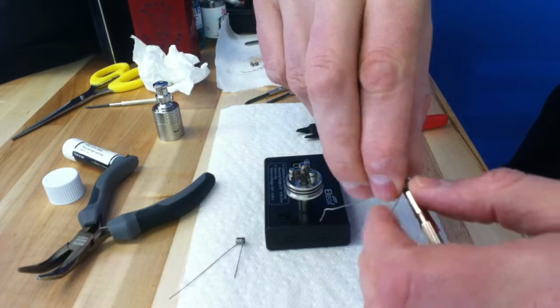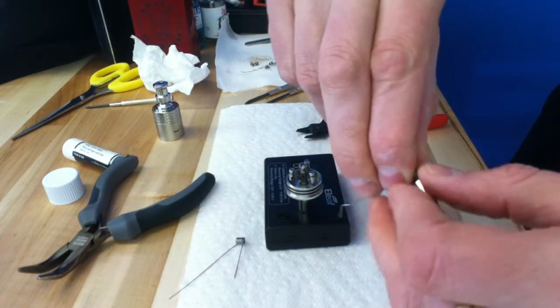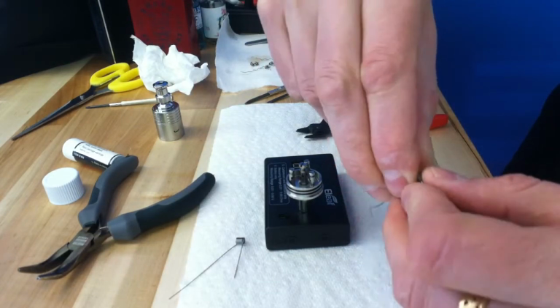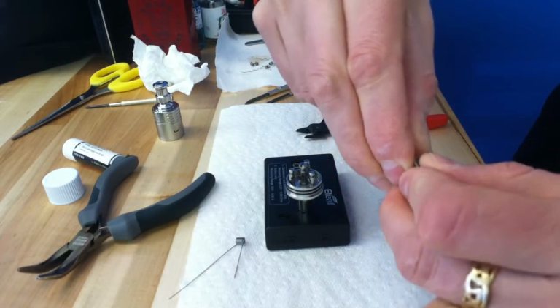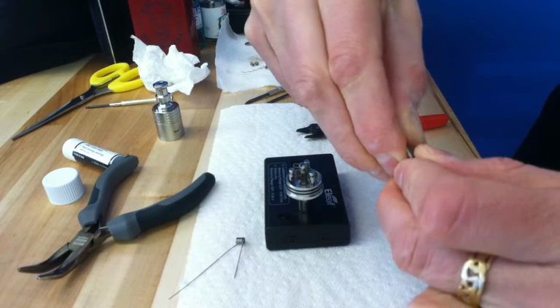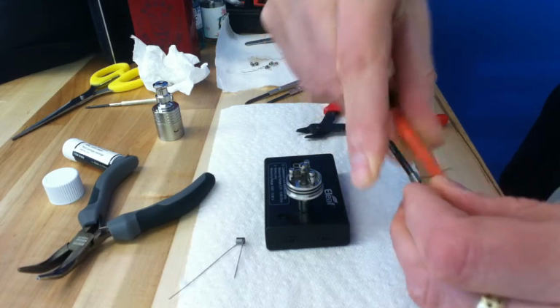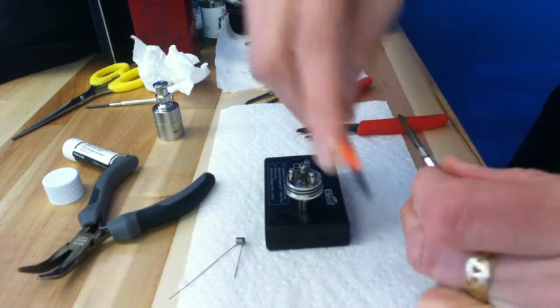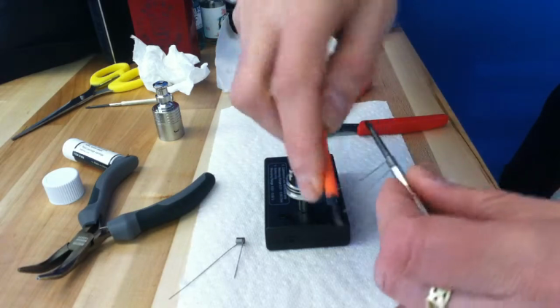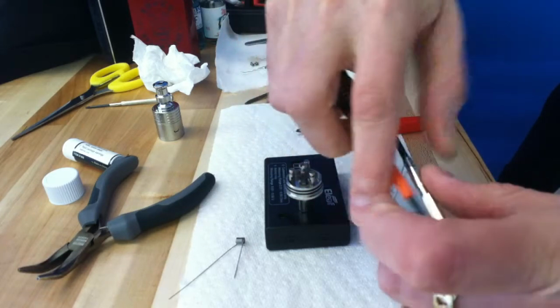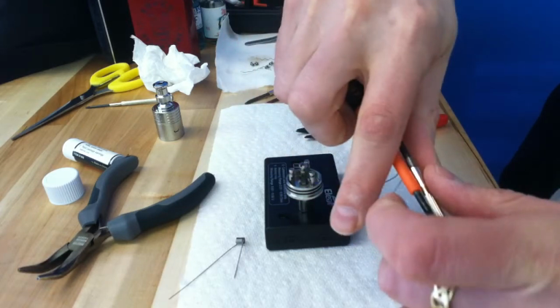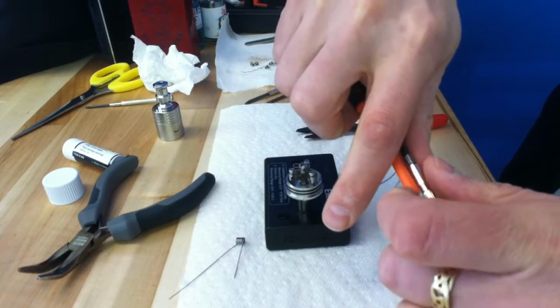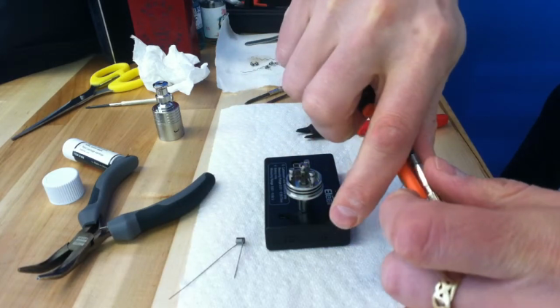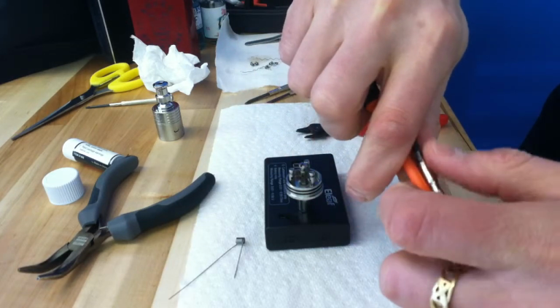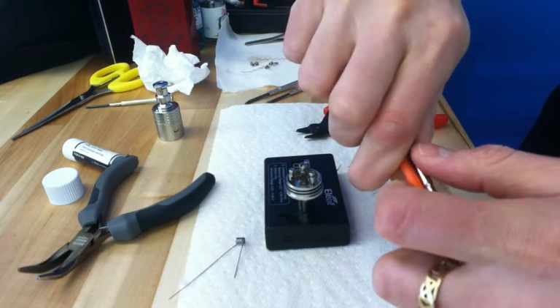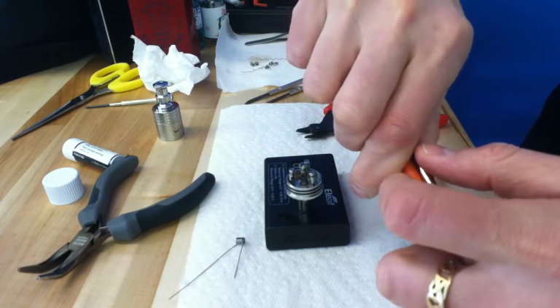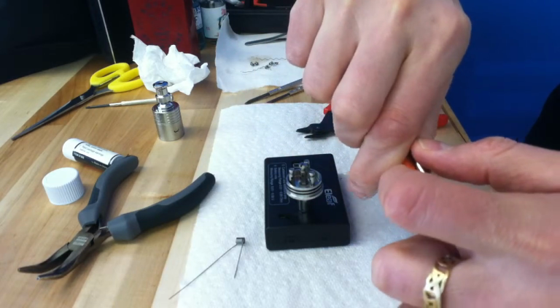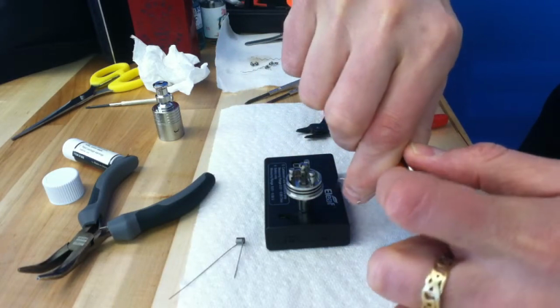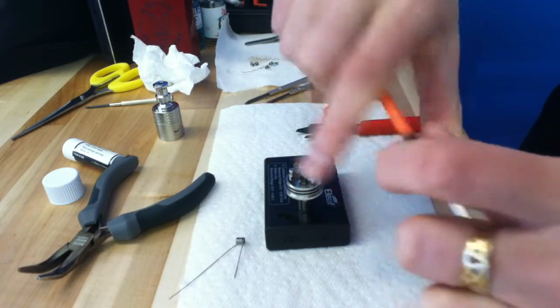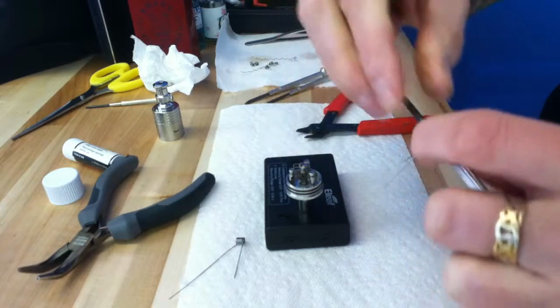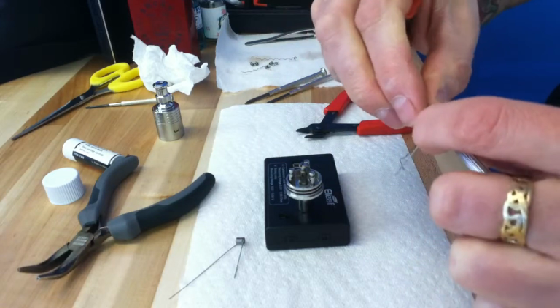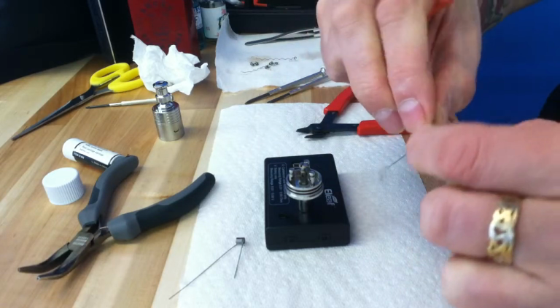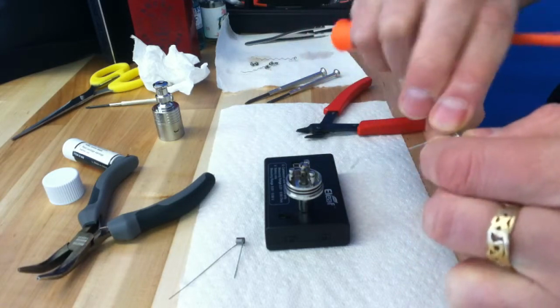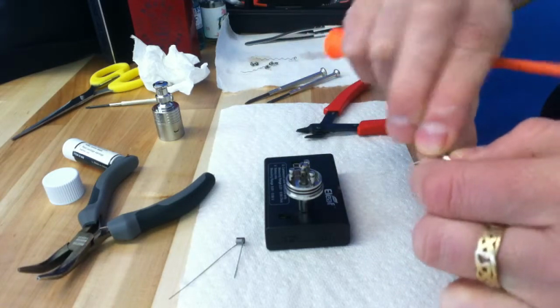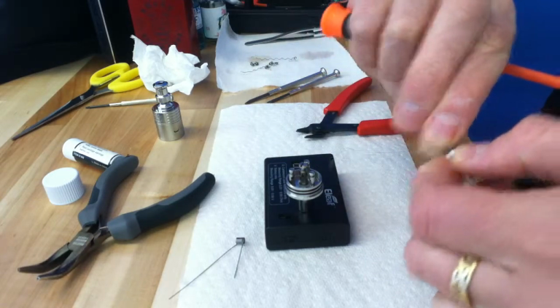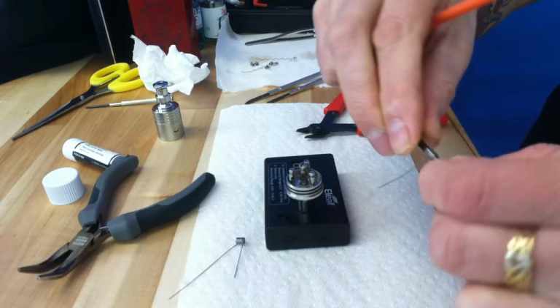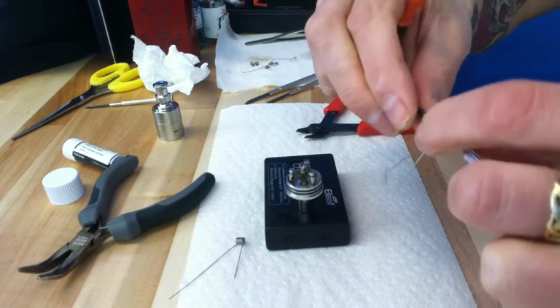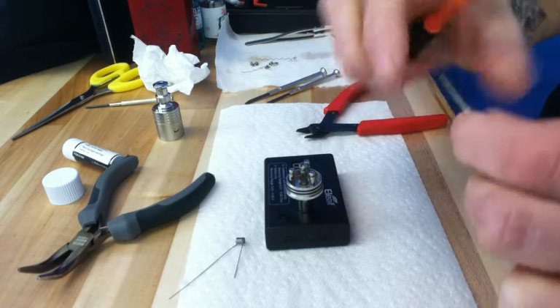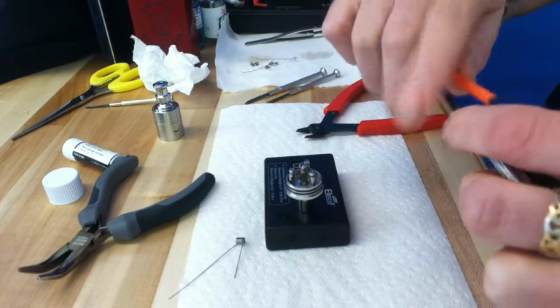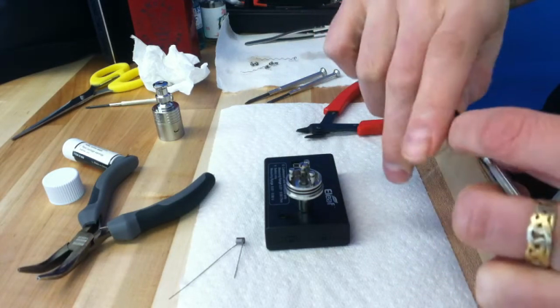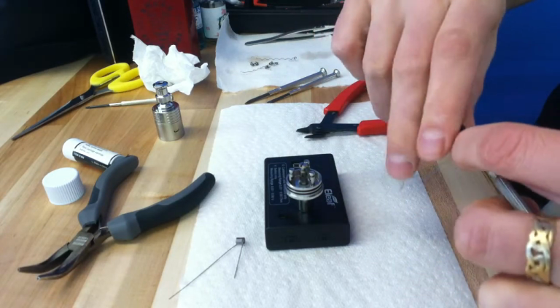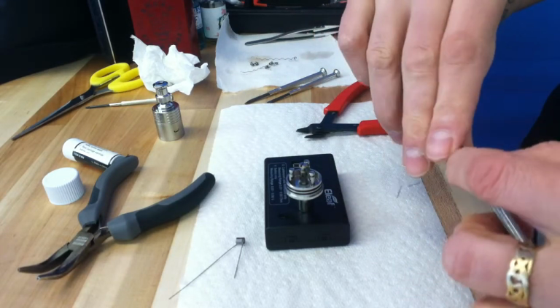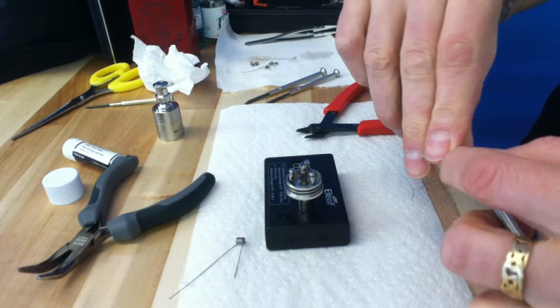I'm just shaping these coil legs, that's all. Putting a little bit of a hint of a bend. Just training that leg which direction I want it to go — that's all.